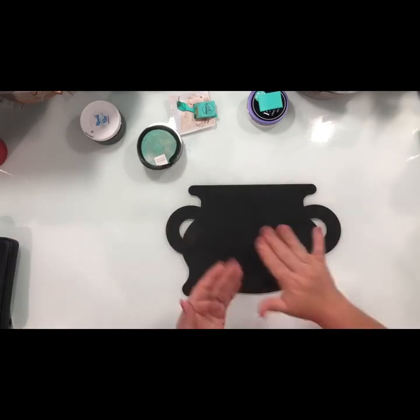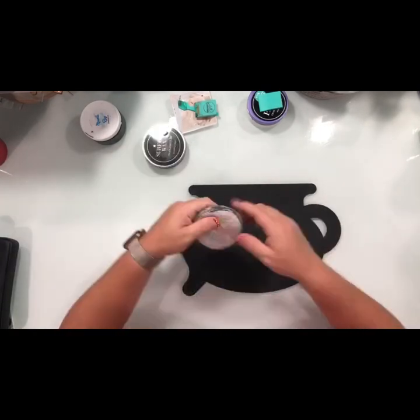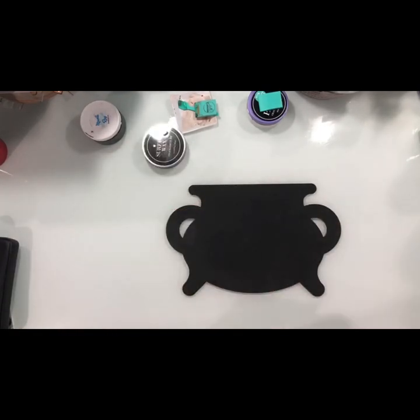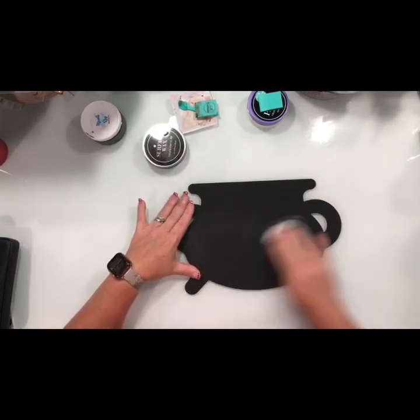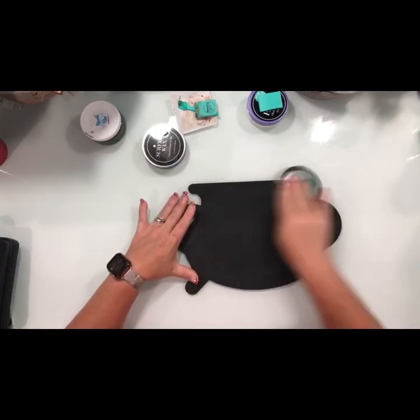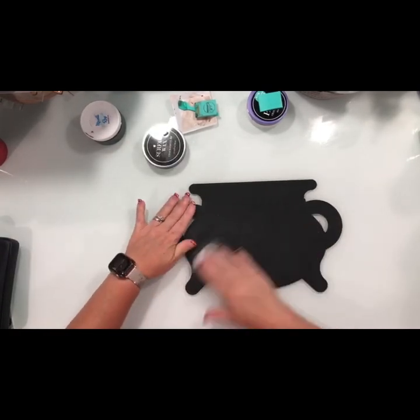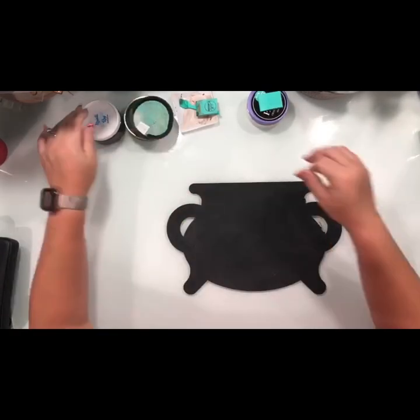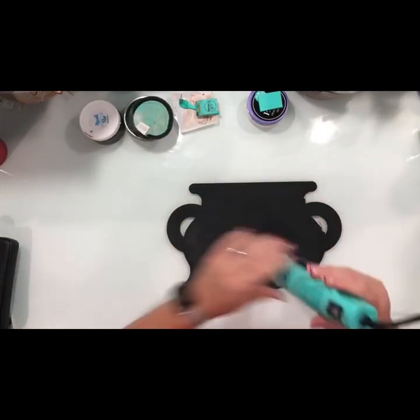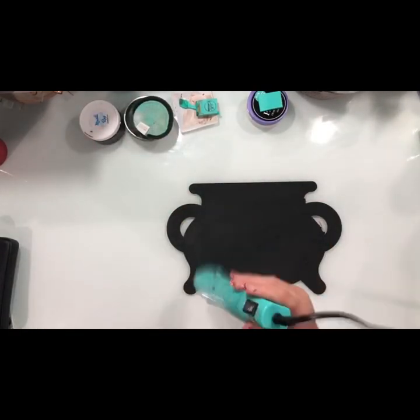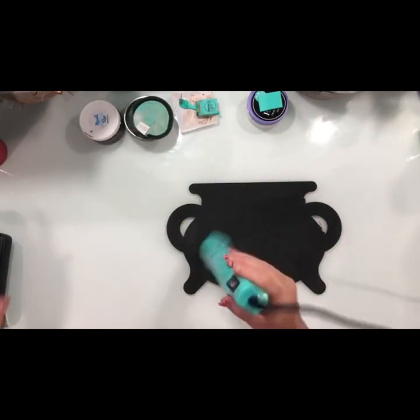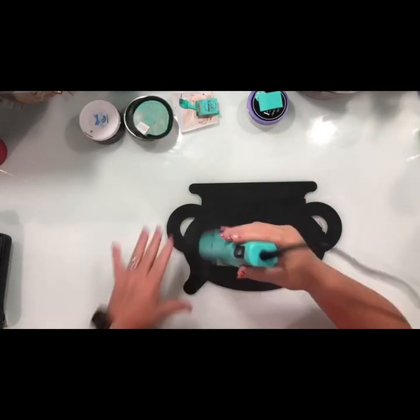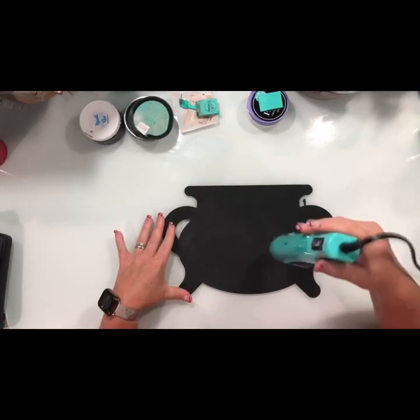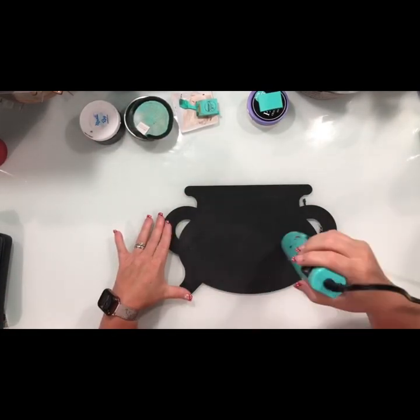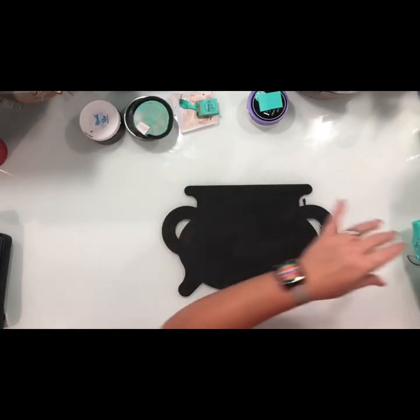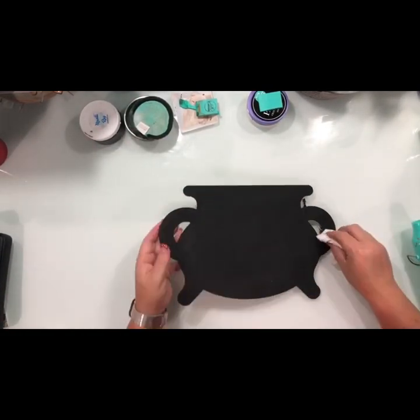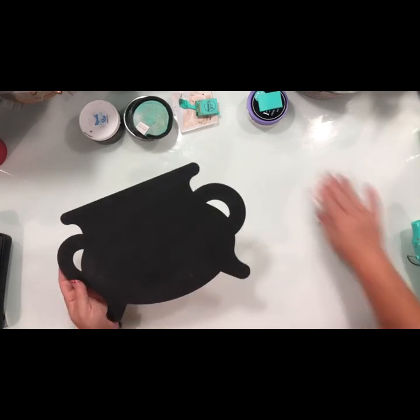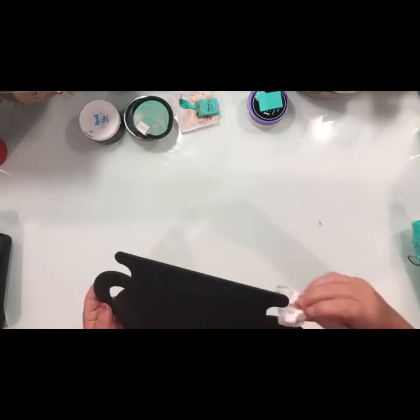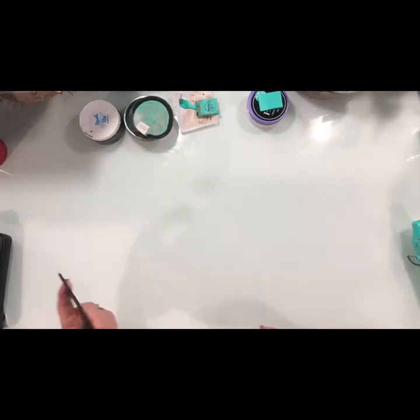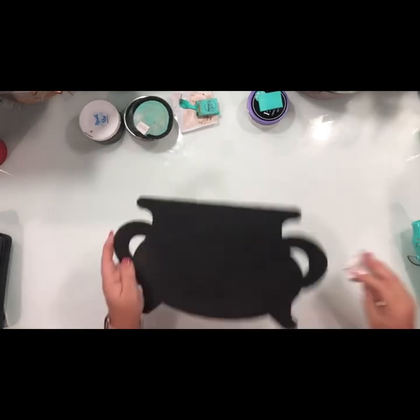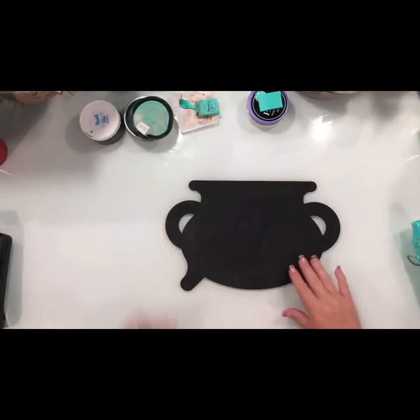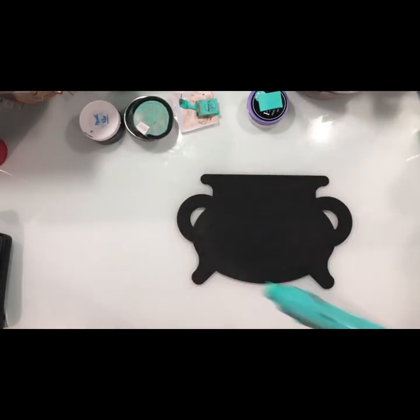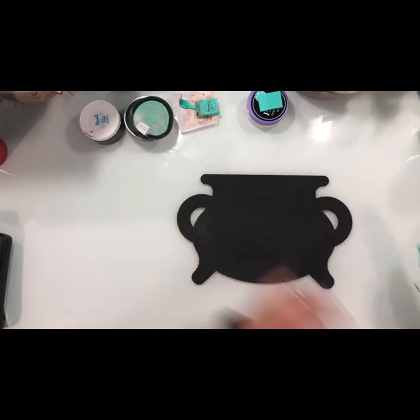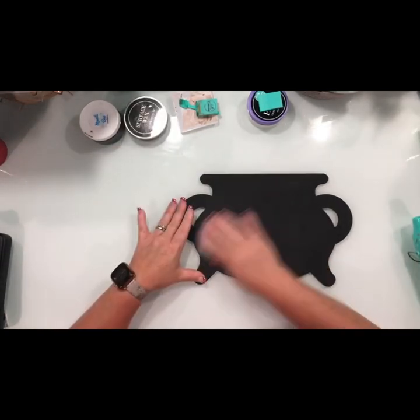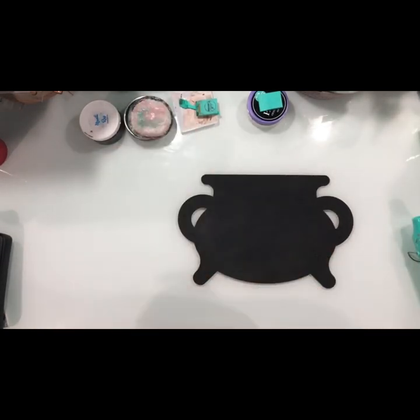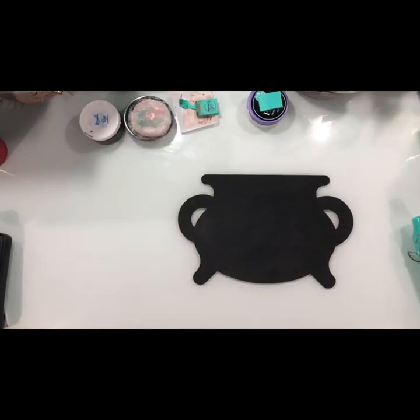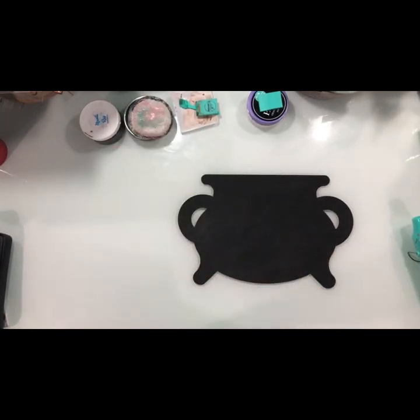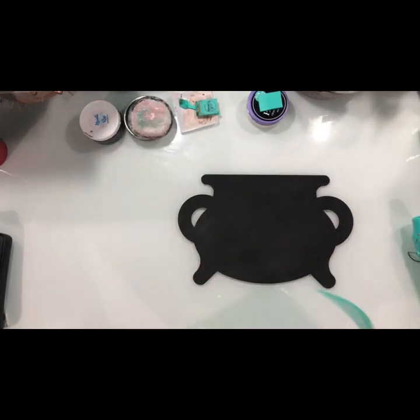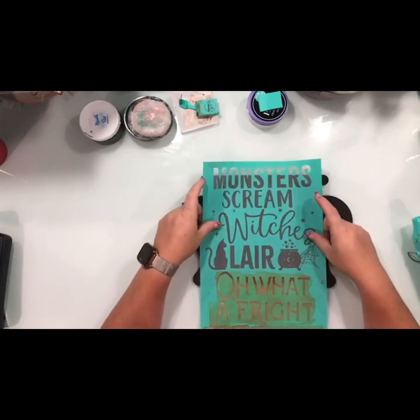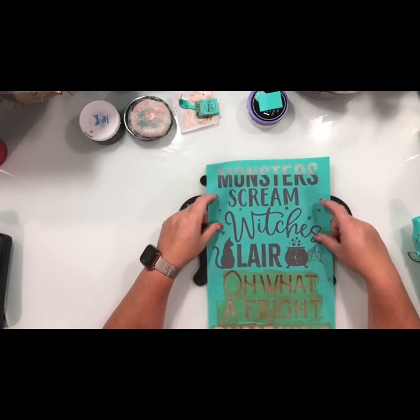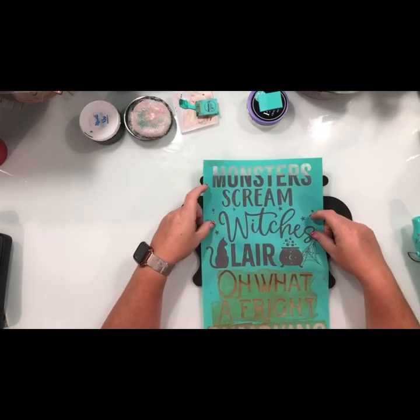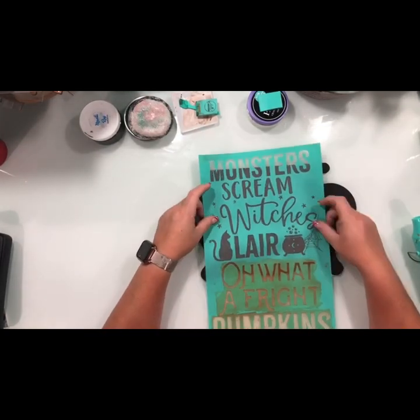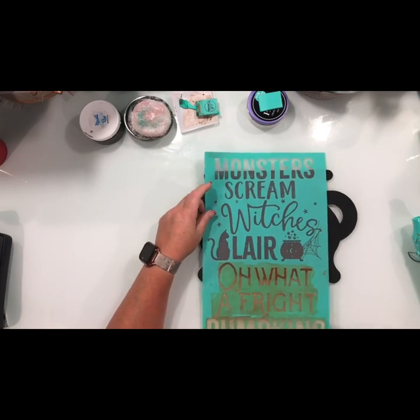Now I'm going to go ahead and use some of our surface wax. I put it on, then I heat it up, then I buff it in with our quick dry tool.